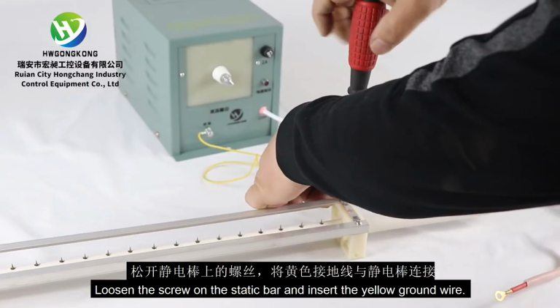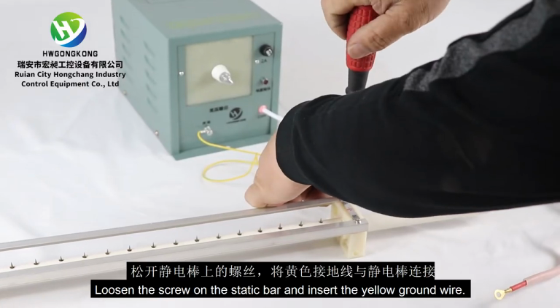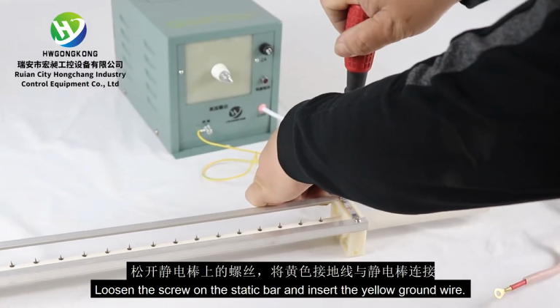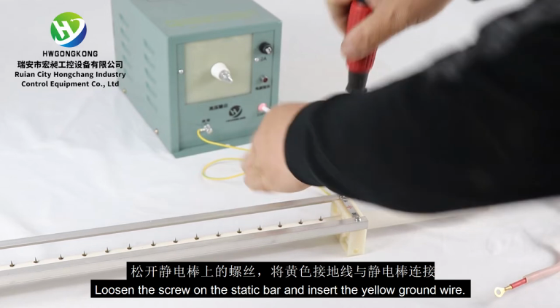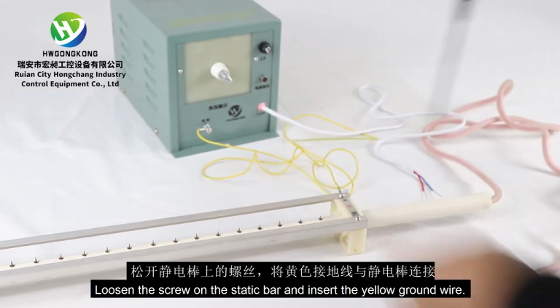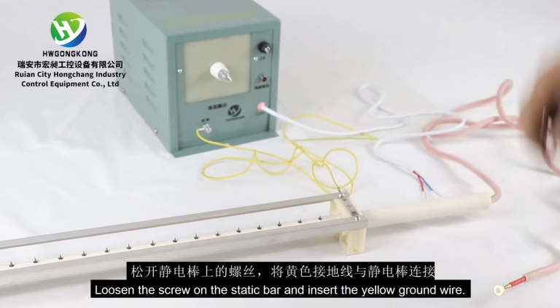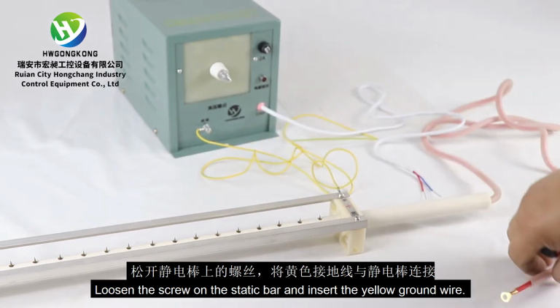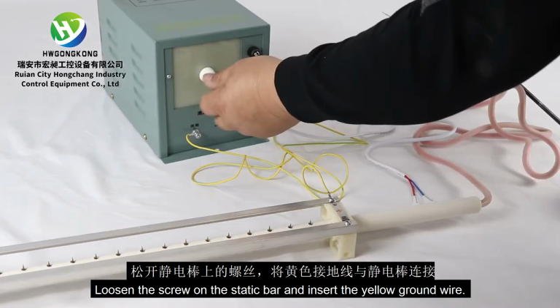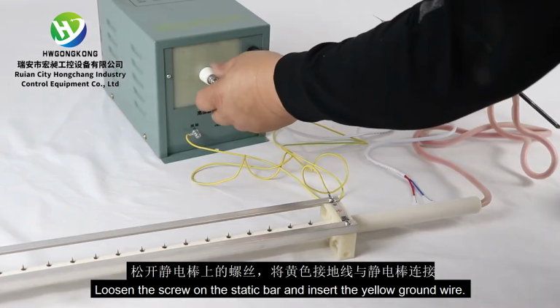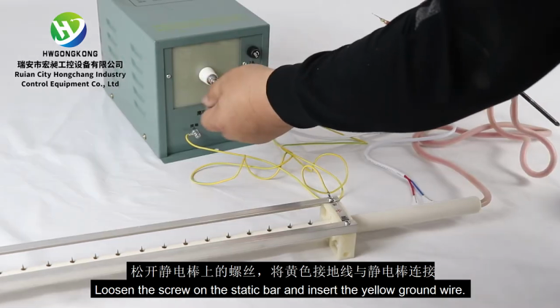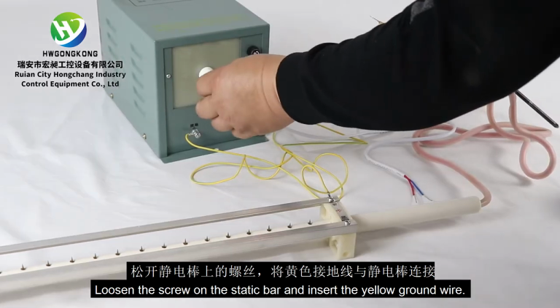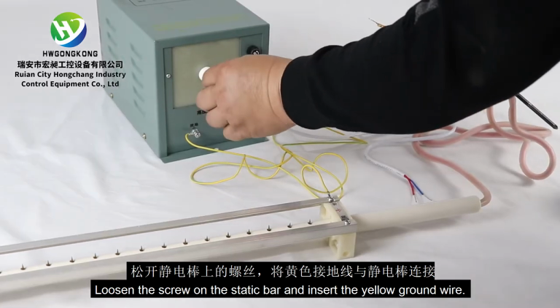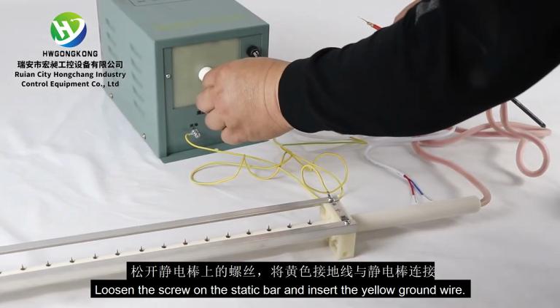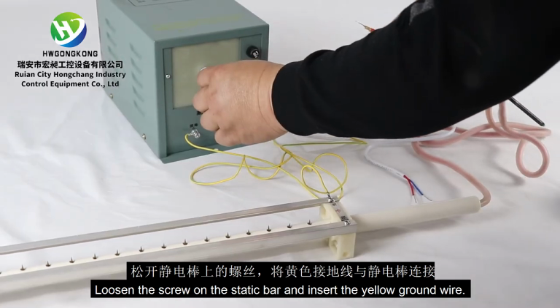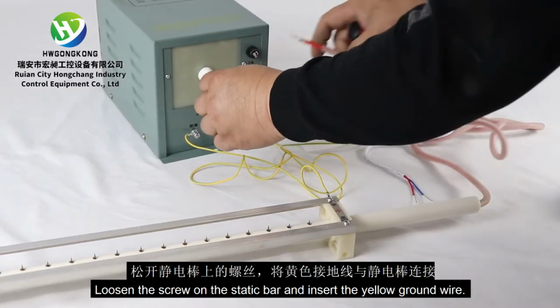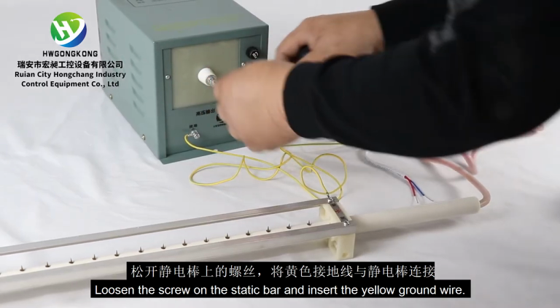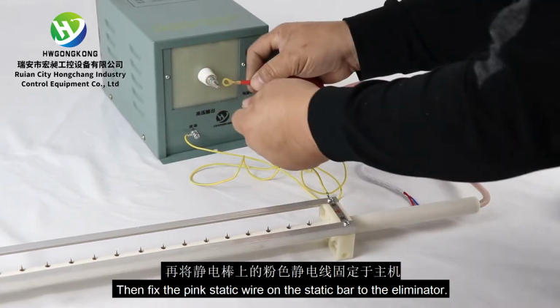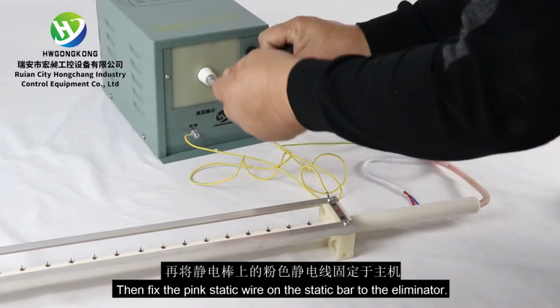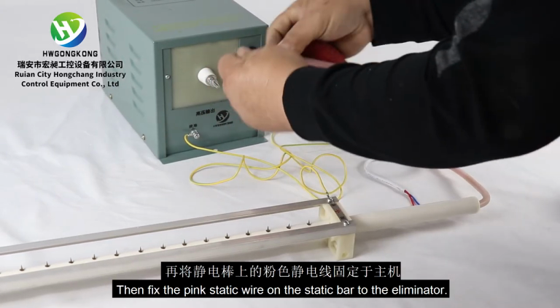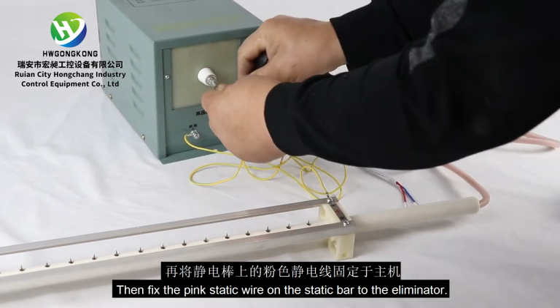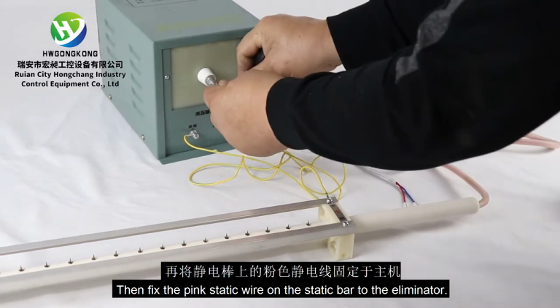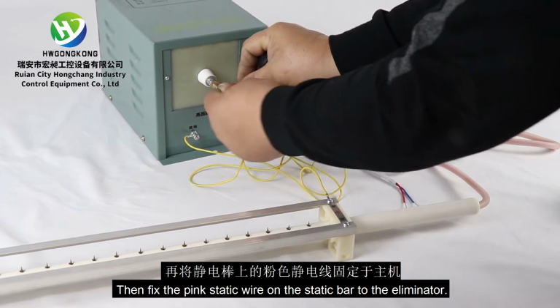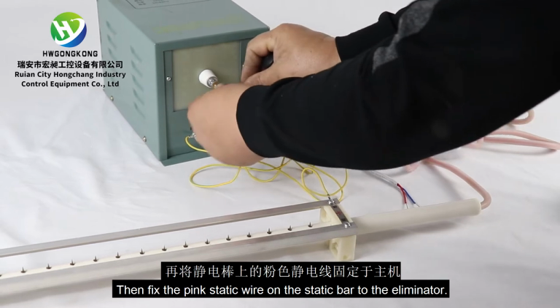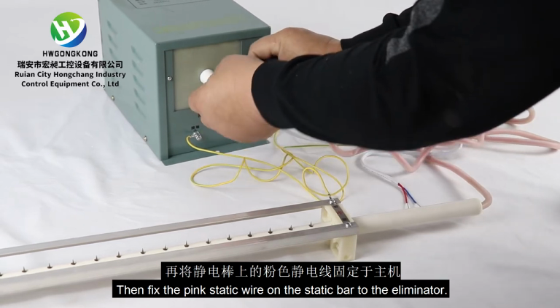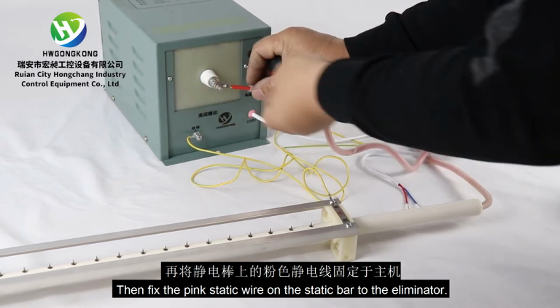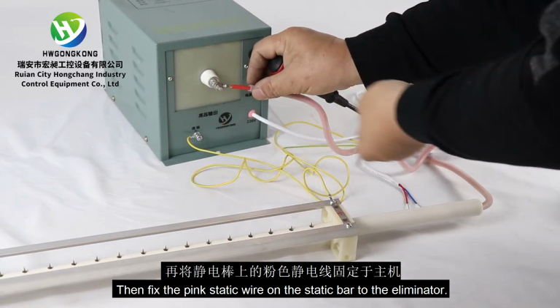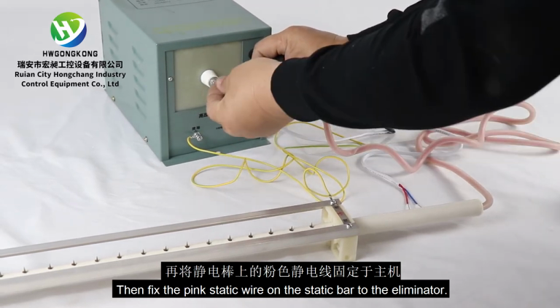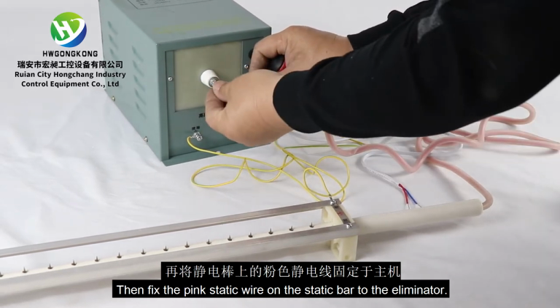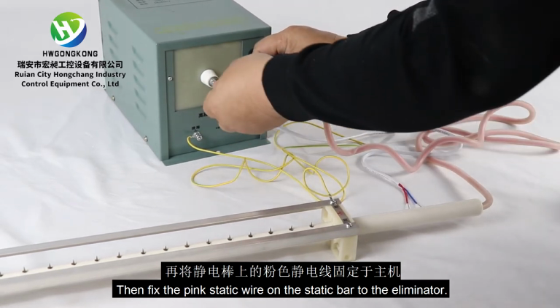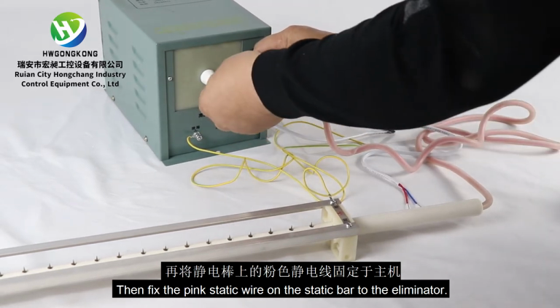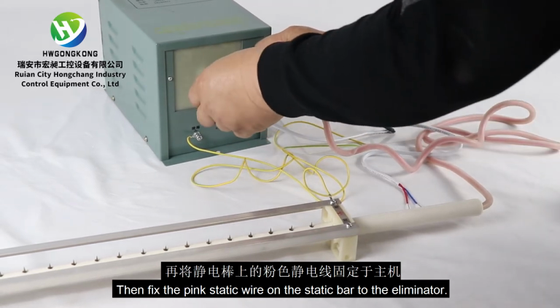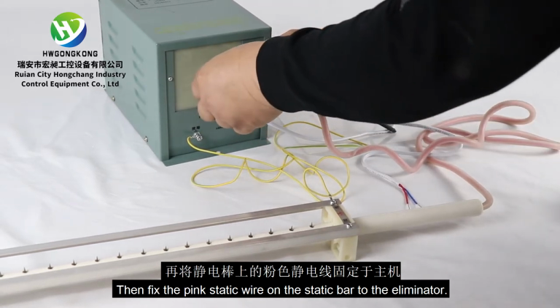Loosen the screw on the static bar and insert the yellow ground wire. Then fix the pink static wire on the static bar to the eliminator.